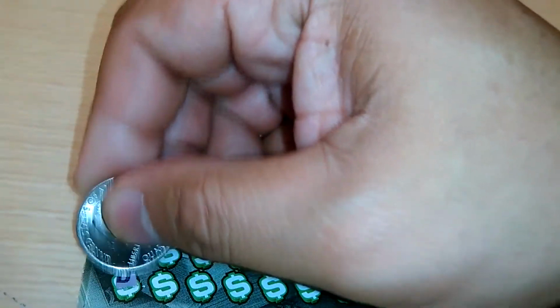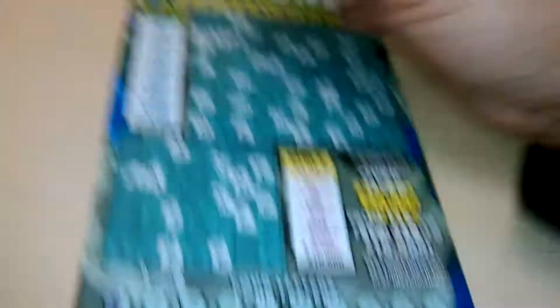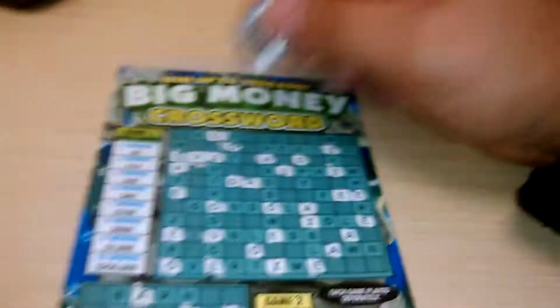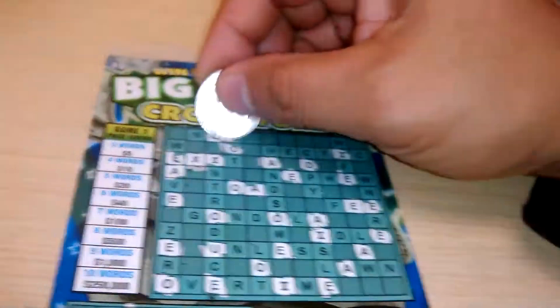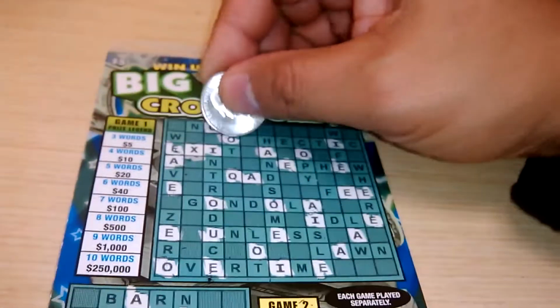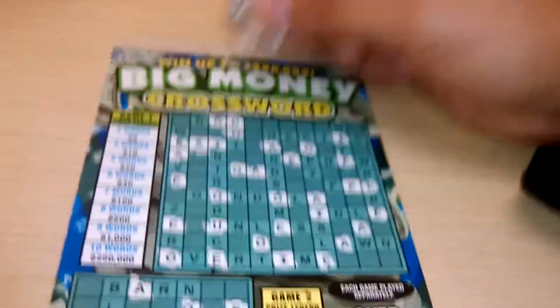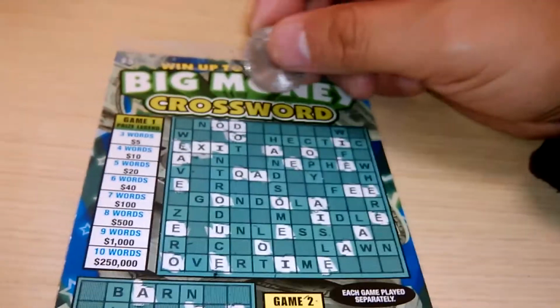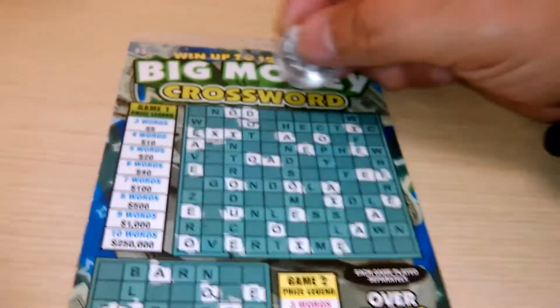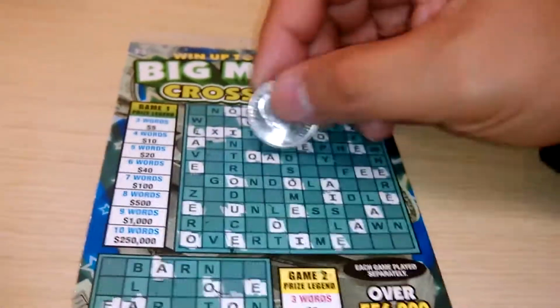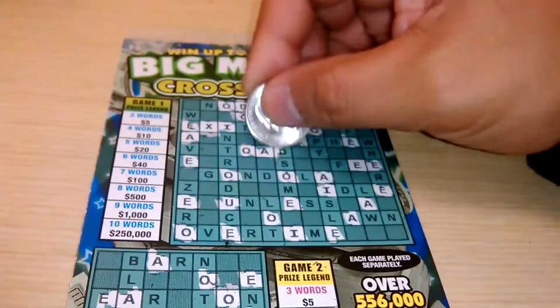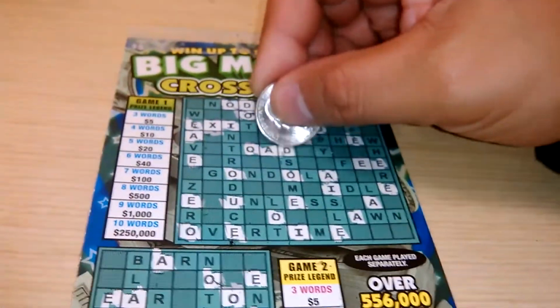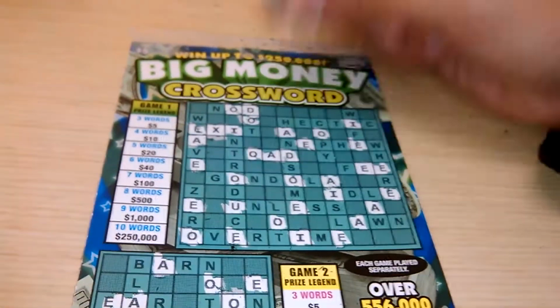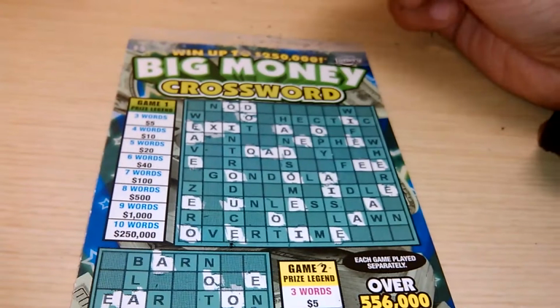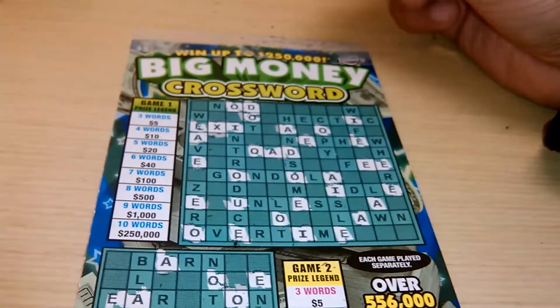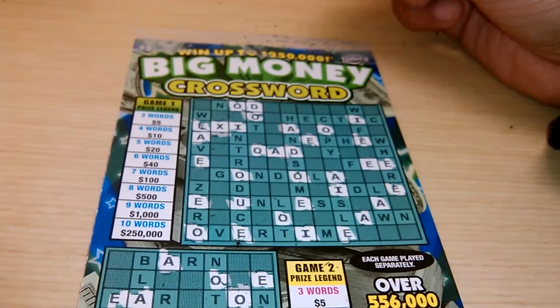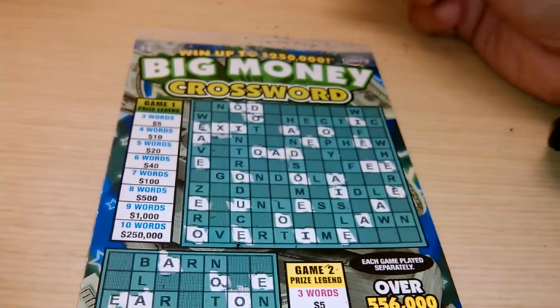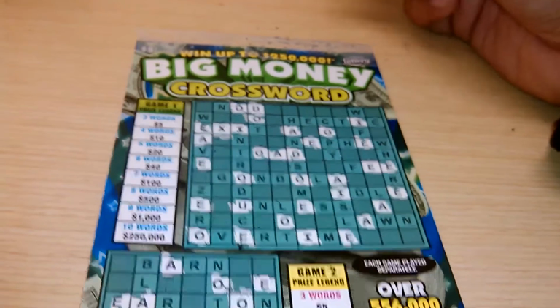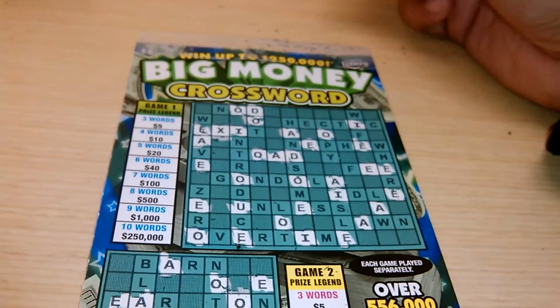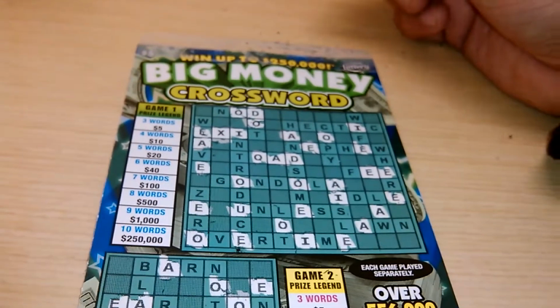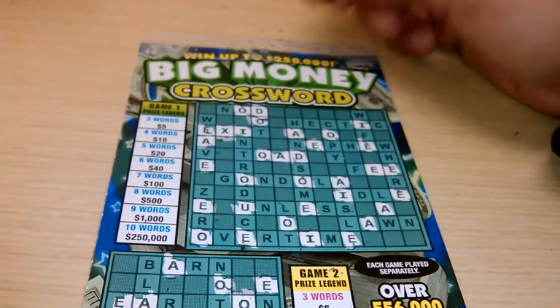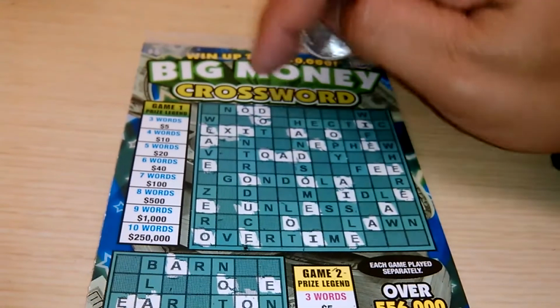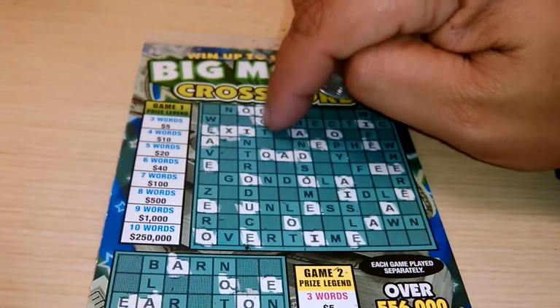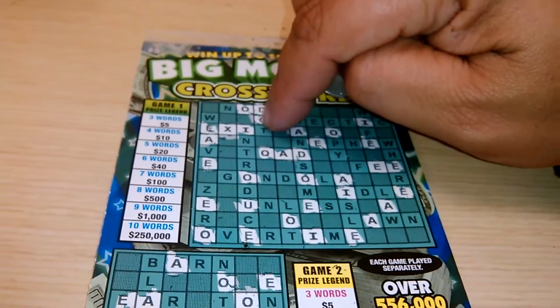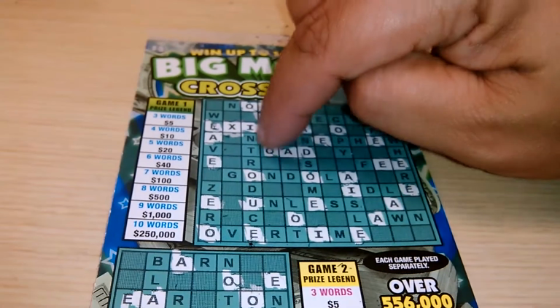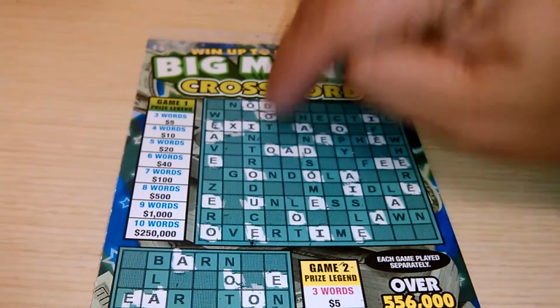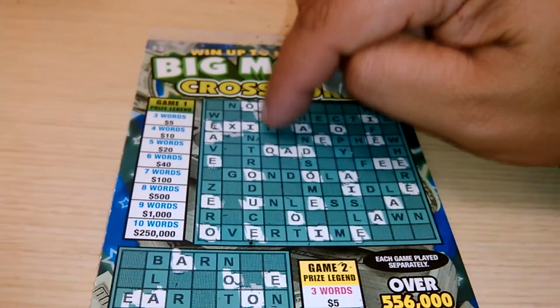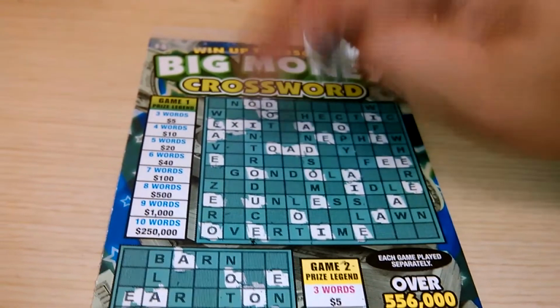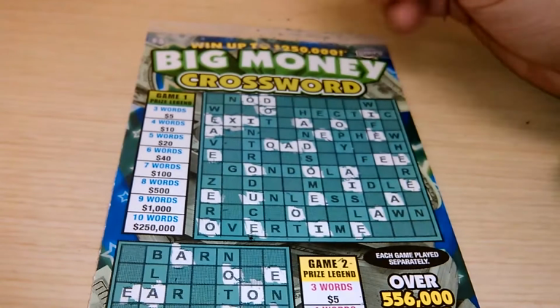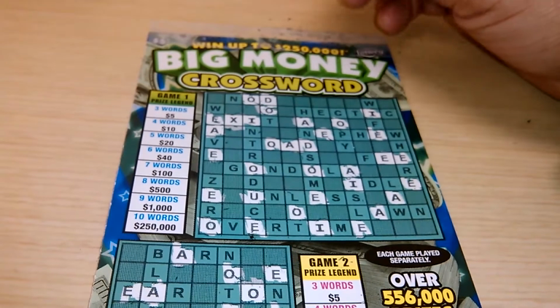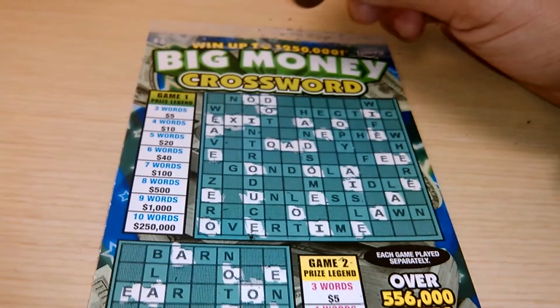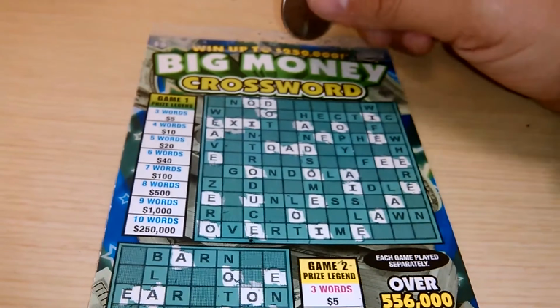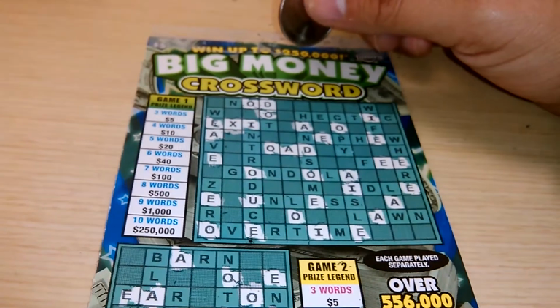A letter D — we've got one D, two D's. I can tell you right now, T is the hot letter. A T will make a word here, two words here, one word here. So we're looking for a T.